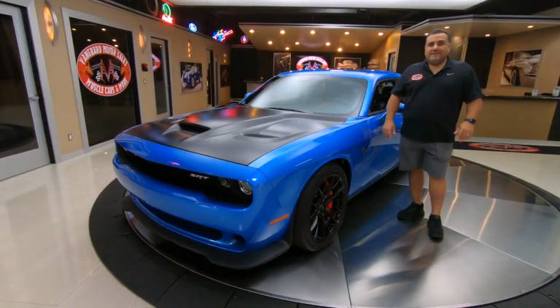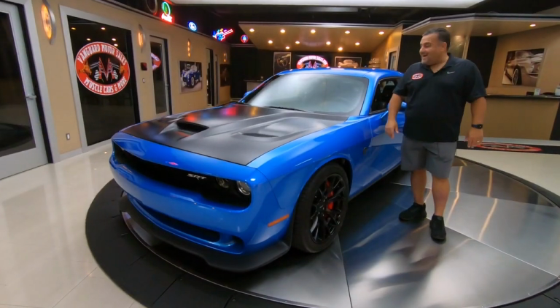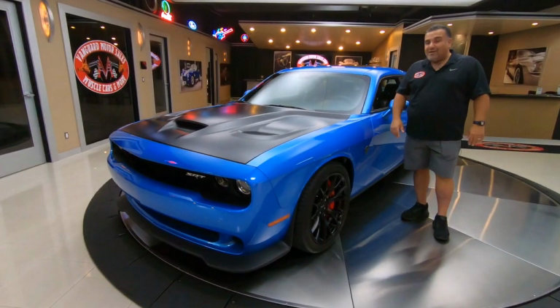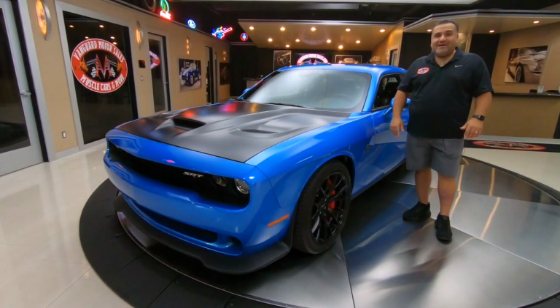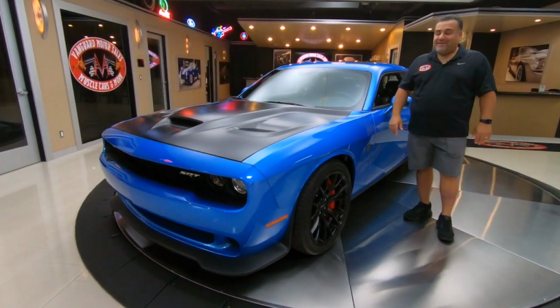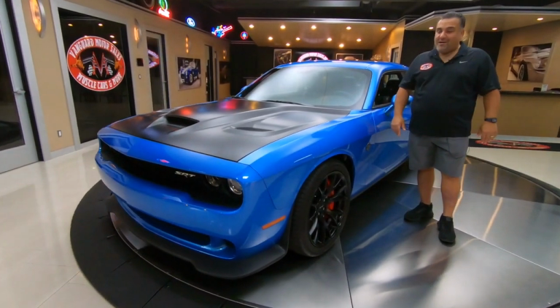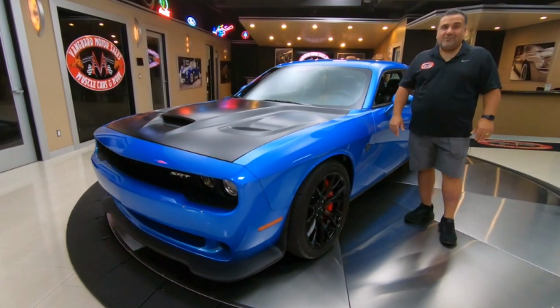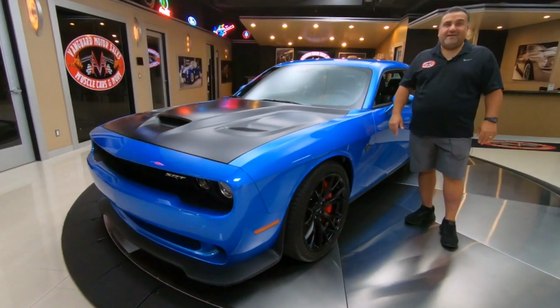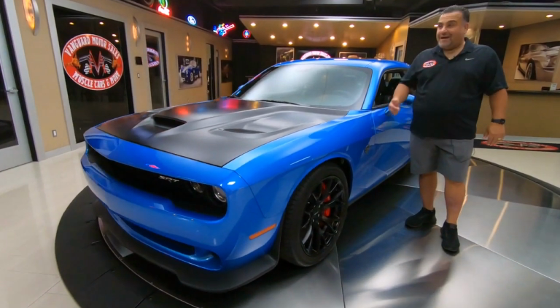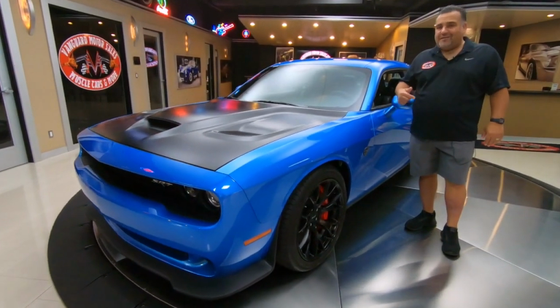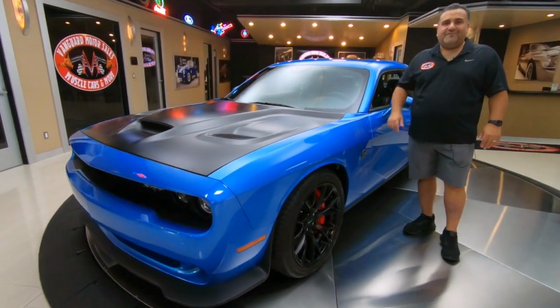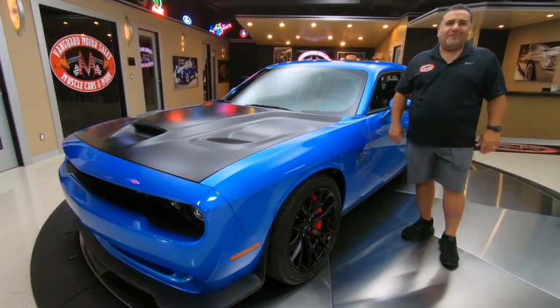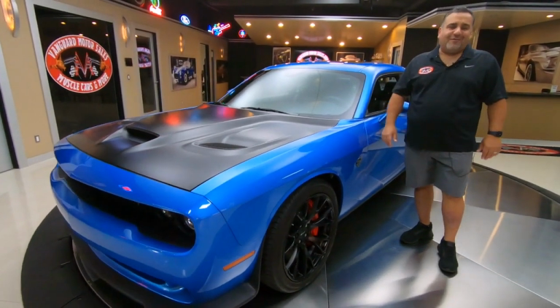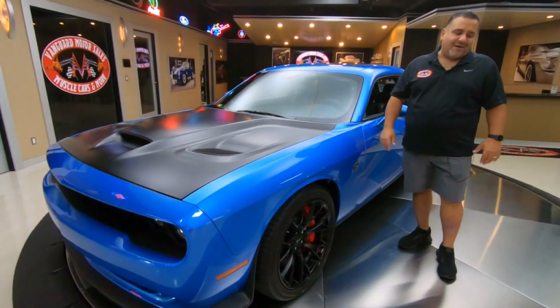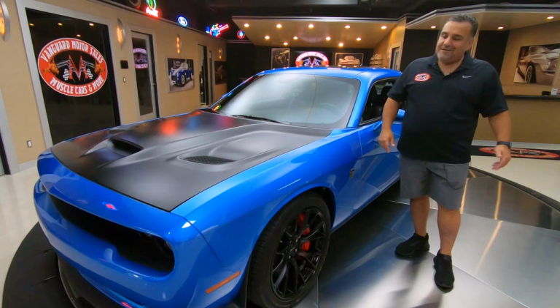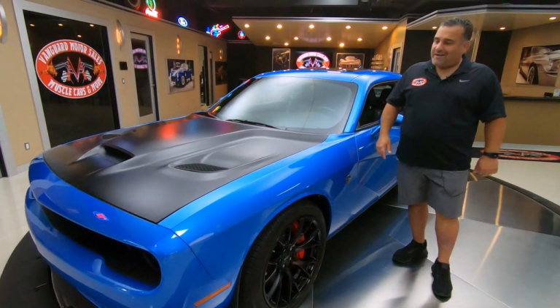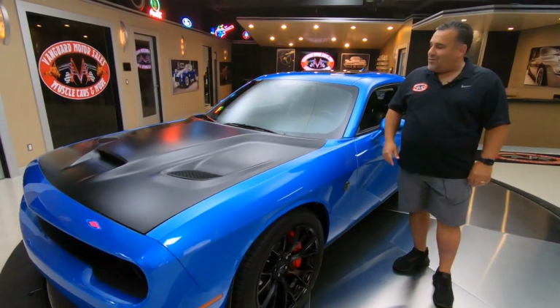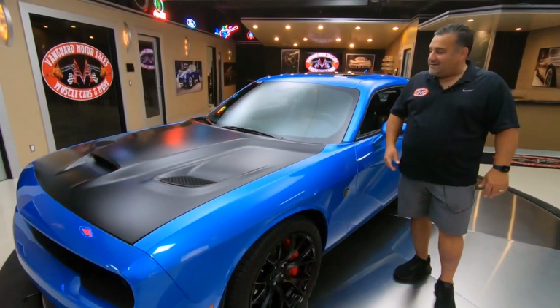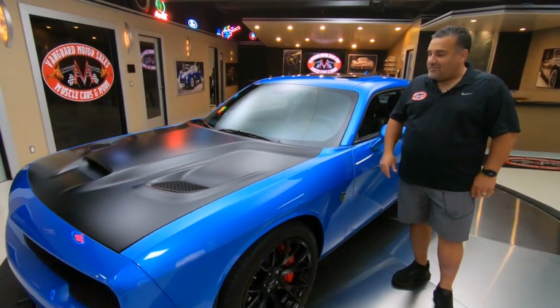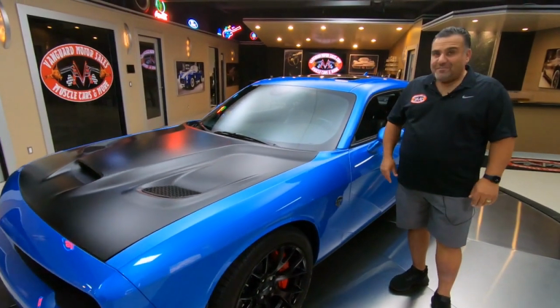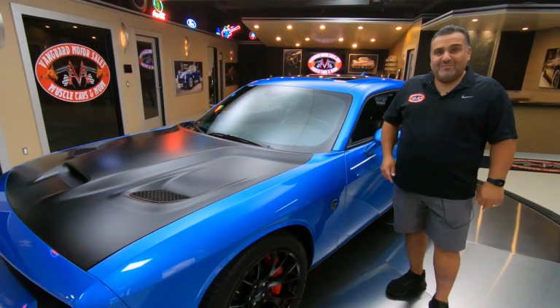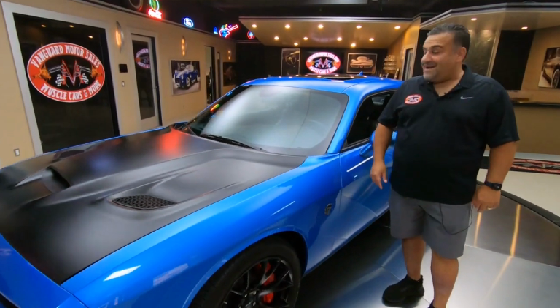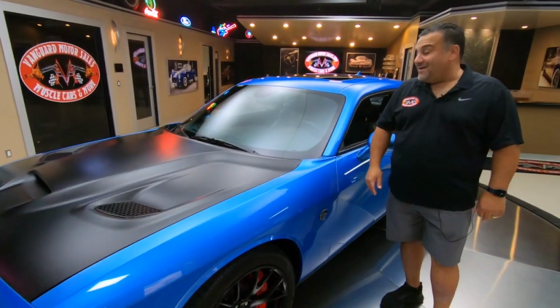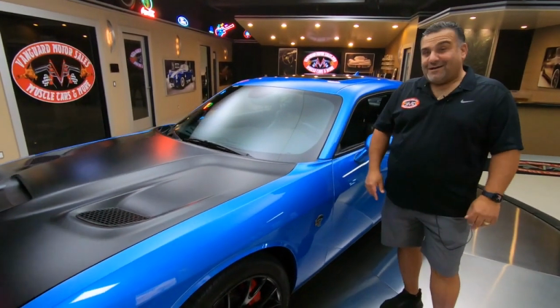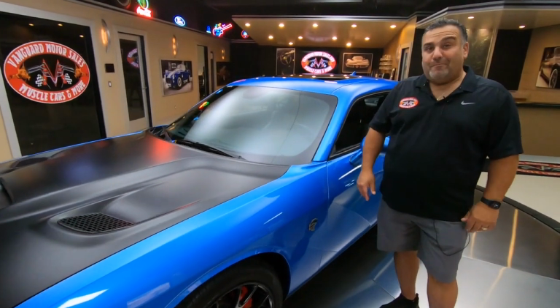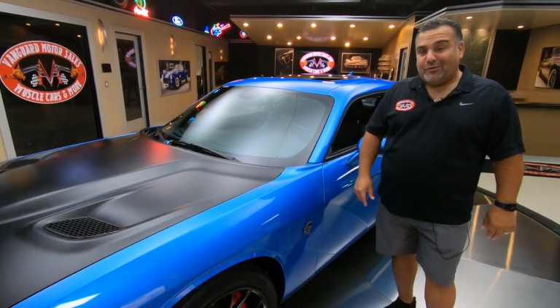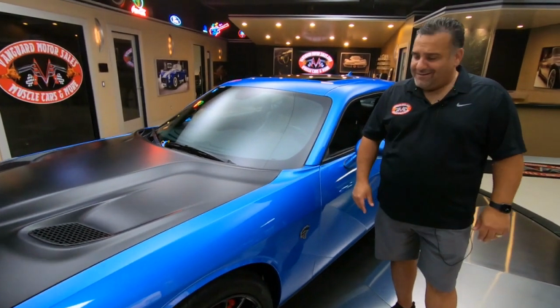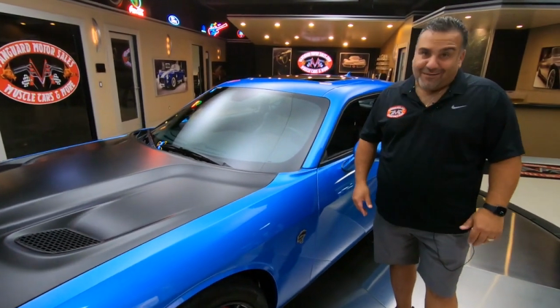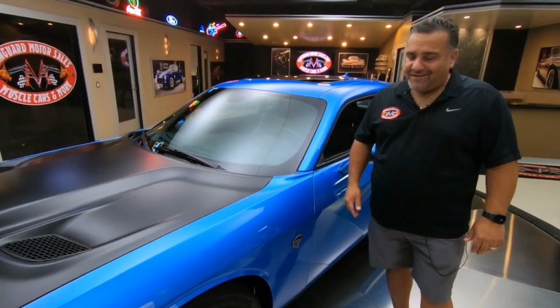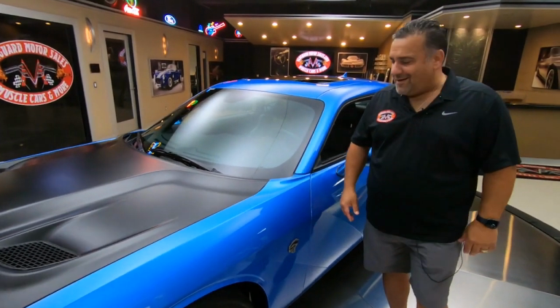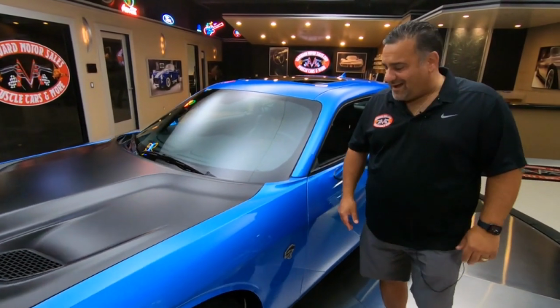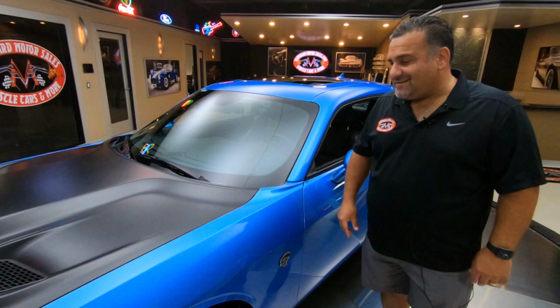Hey guys, welcome back to Vanguard Motor Sales. I'm filling in for Greg right now — Greg's out getting a tune-up — but today we got a beauty. Love these Hellcats.